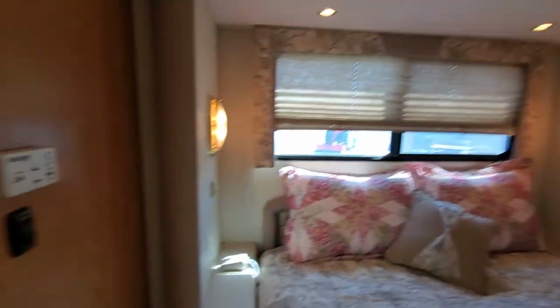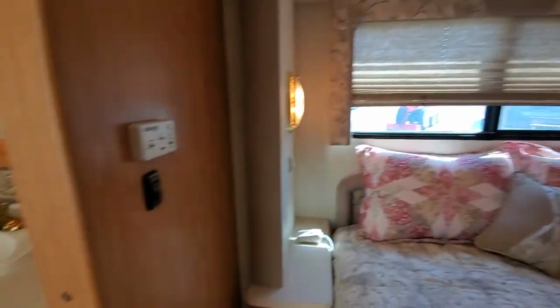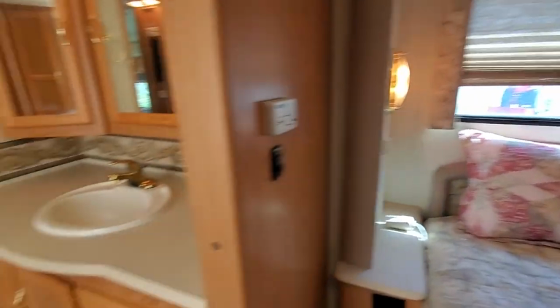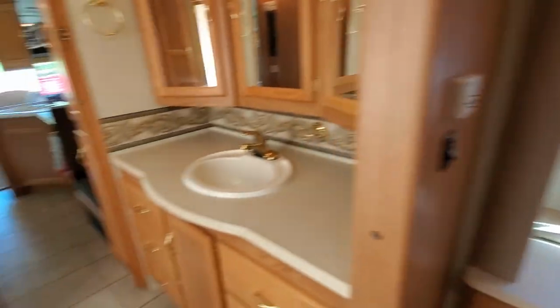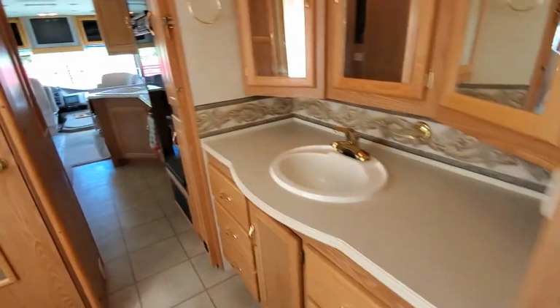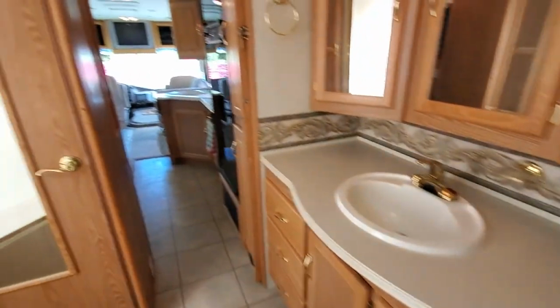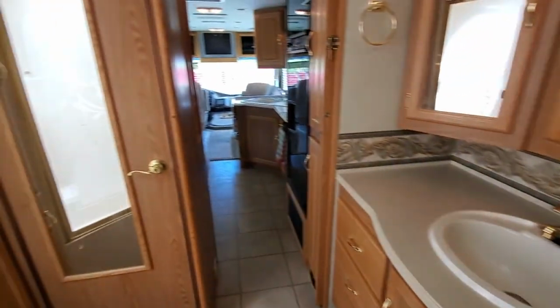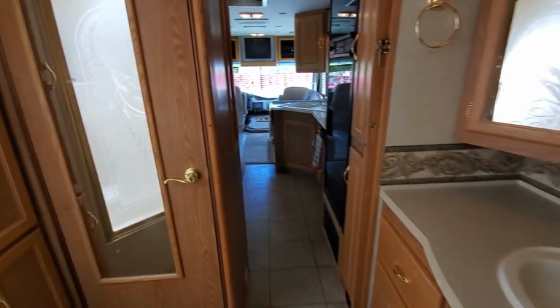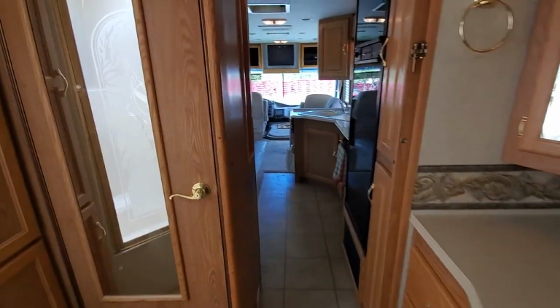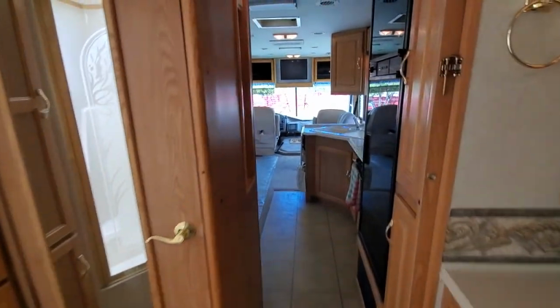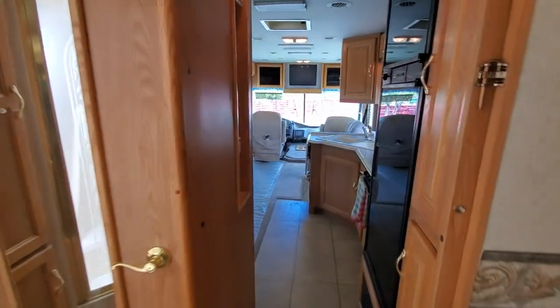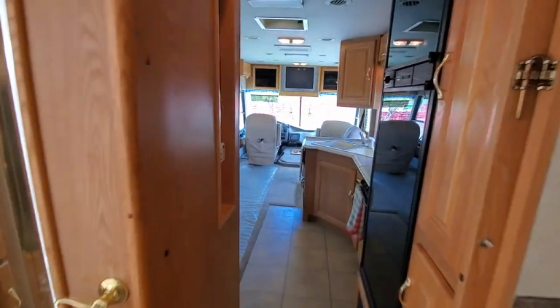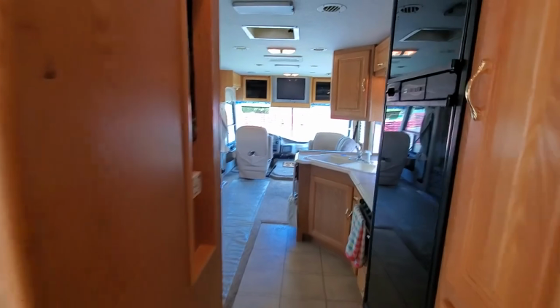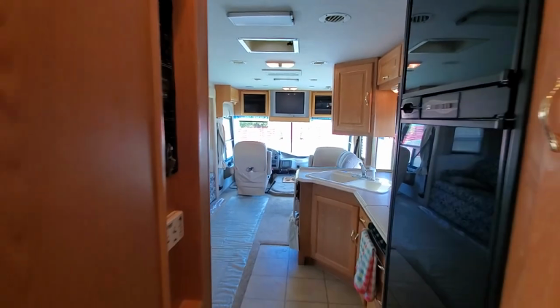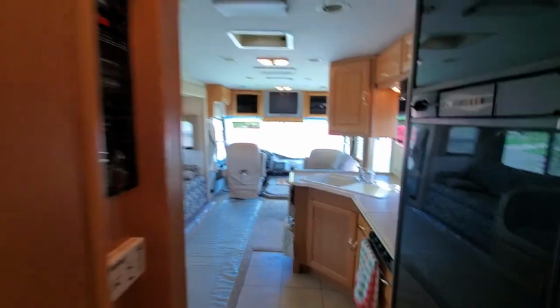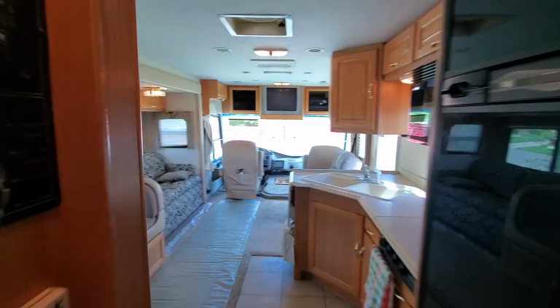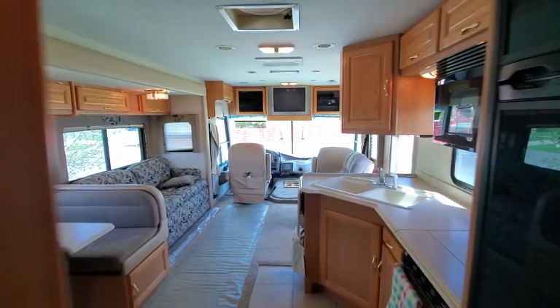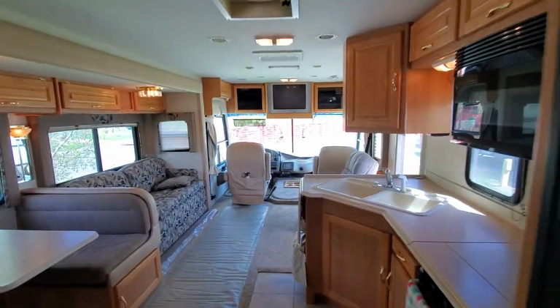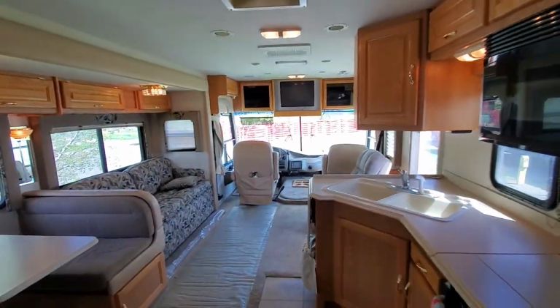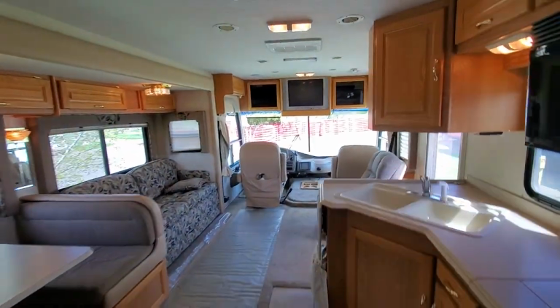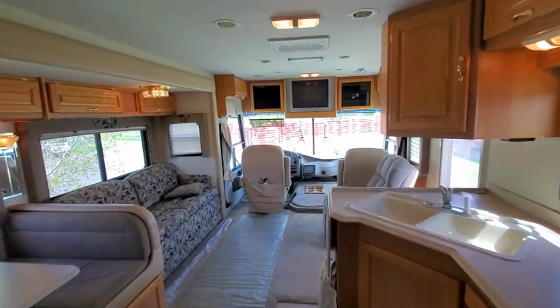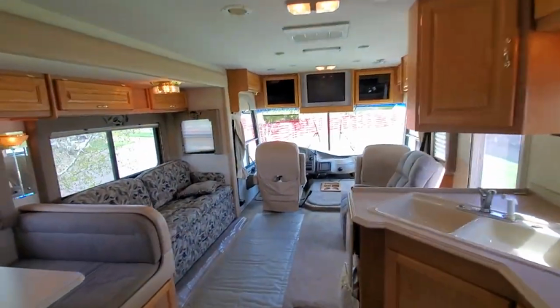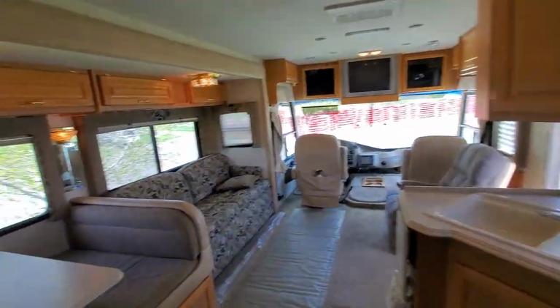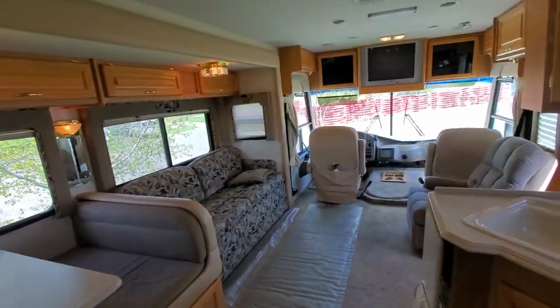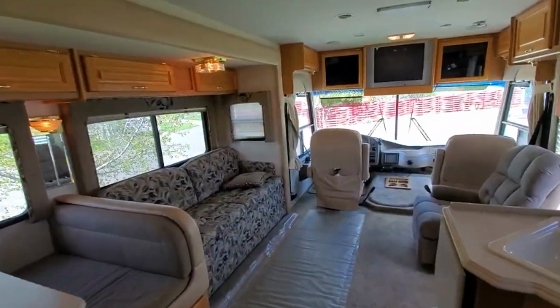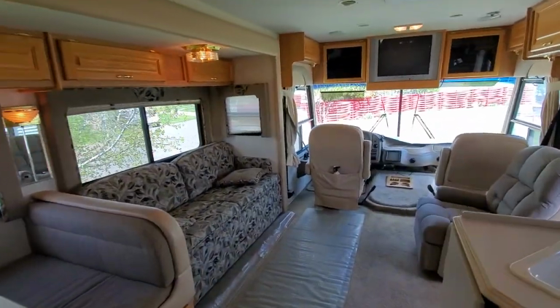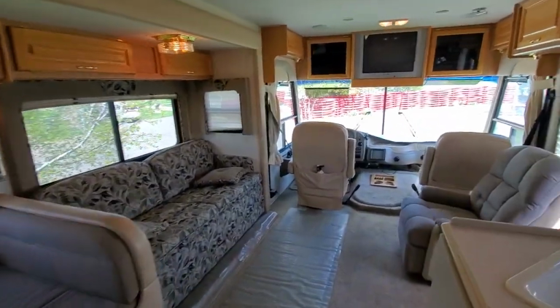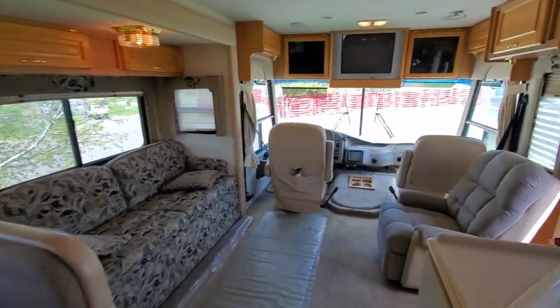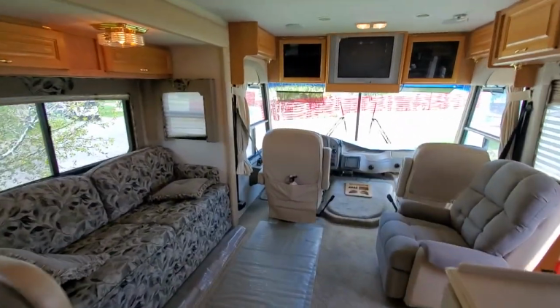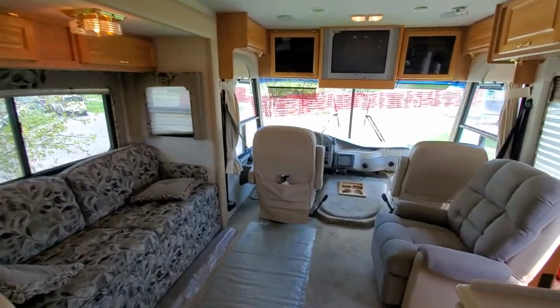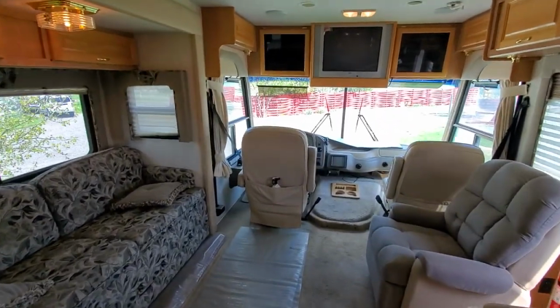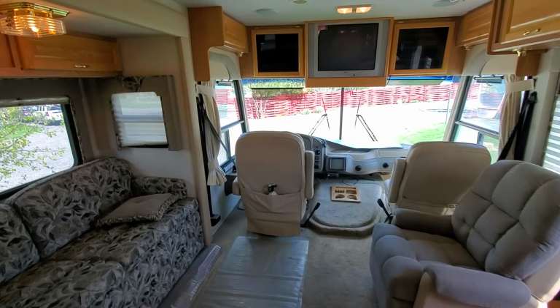Again, this is Brianna over here at Wilson's RV in Wendell. We'd love to show you this RV — if you want to come on down and take a look, we're here.